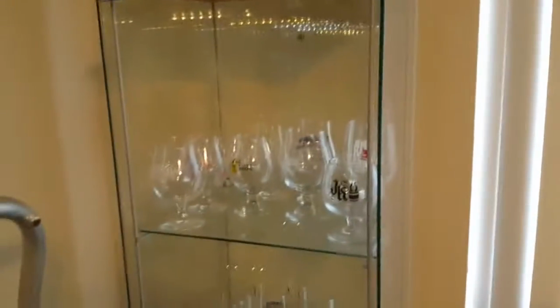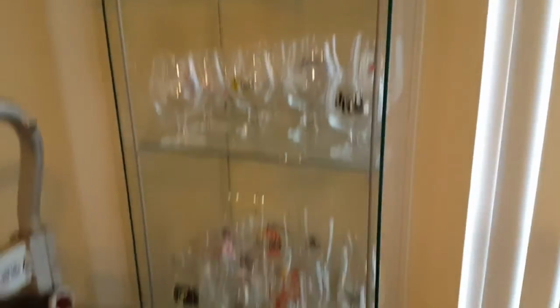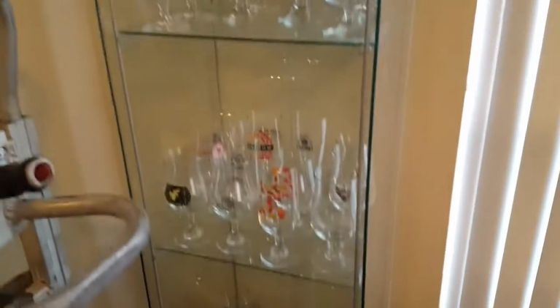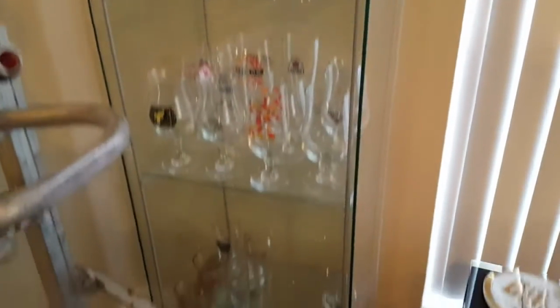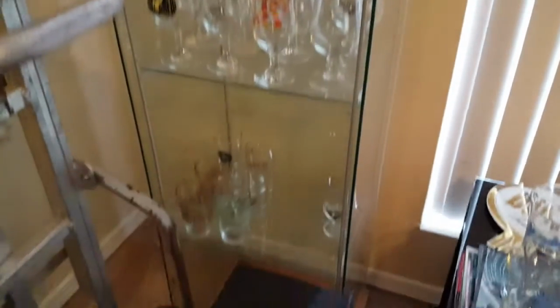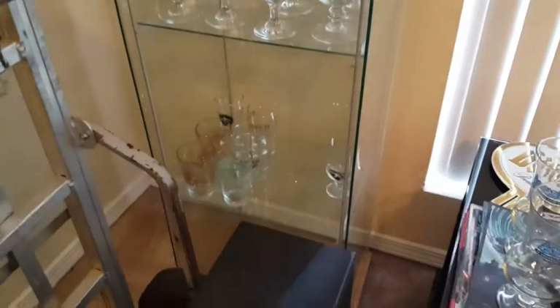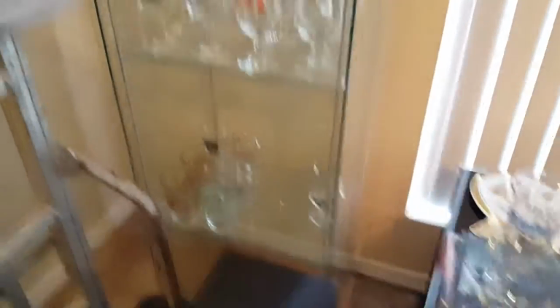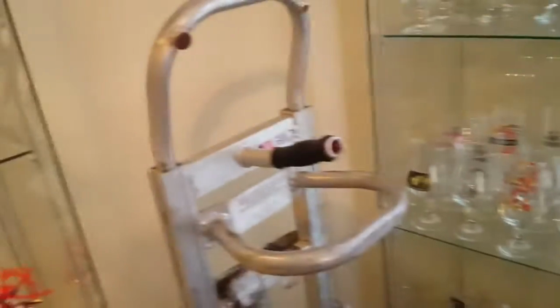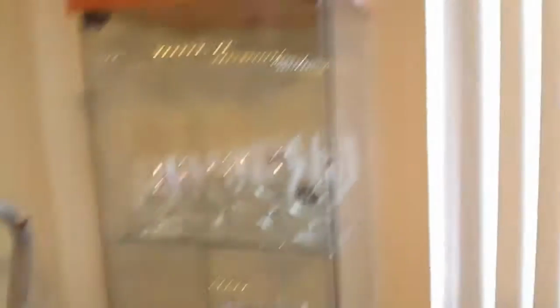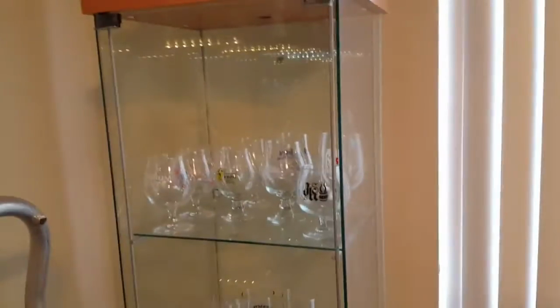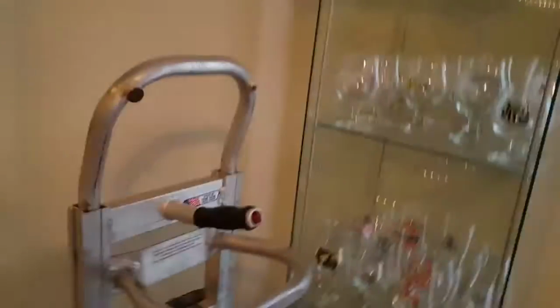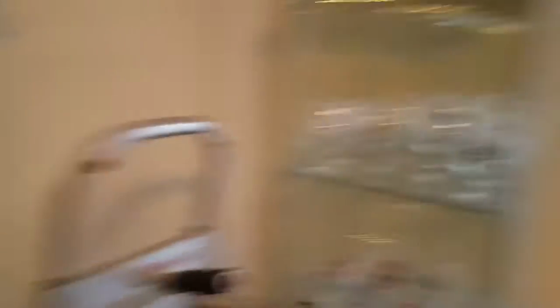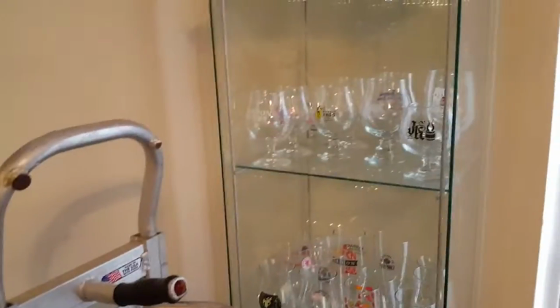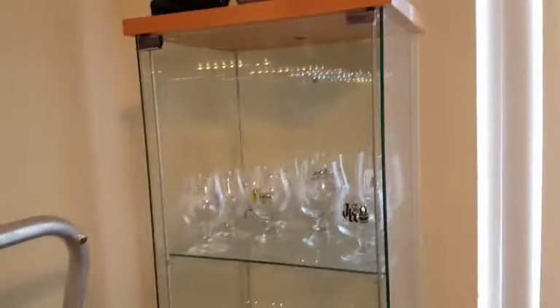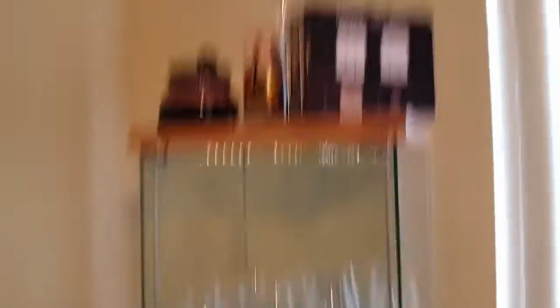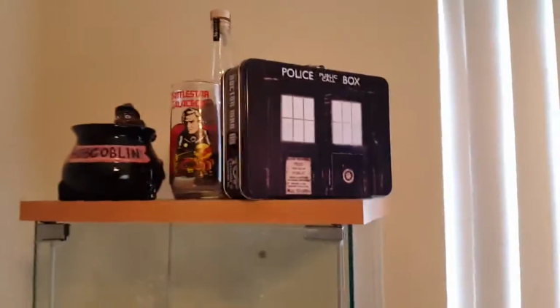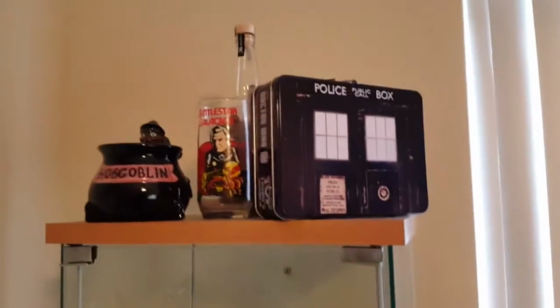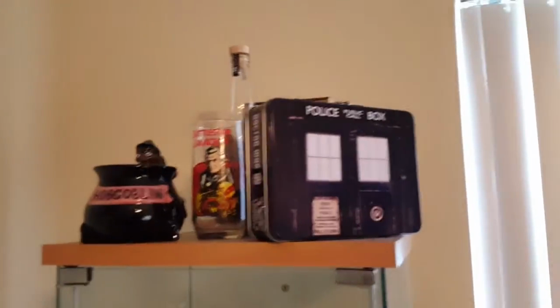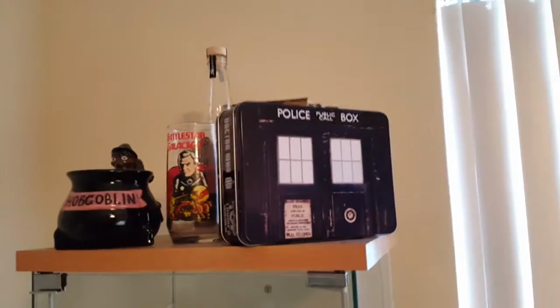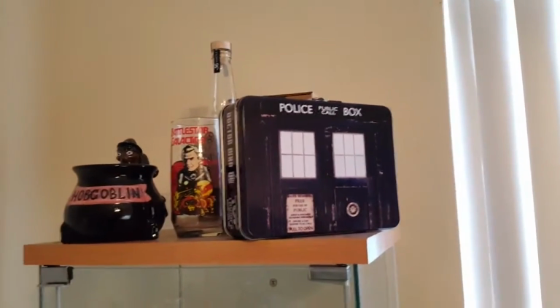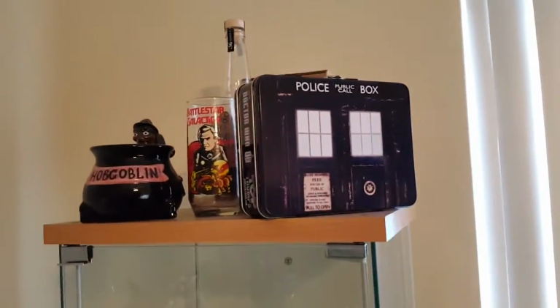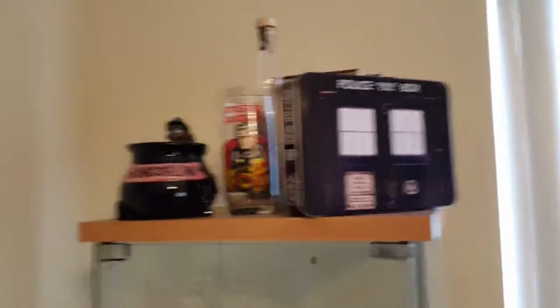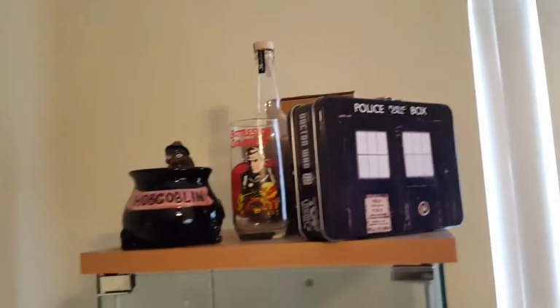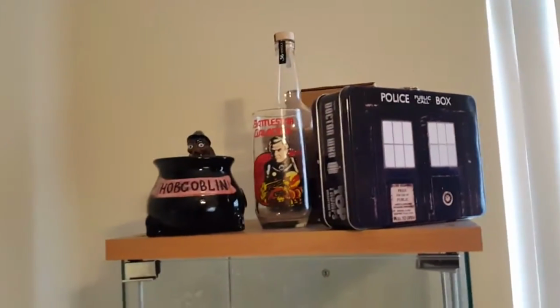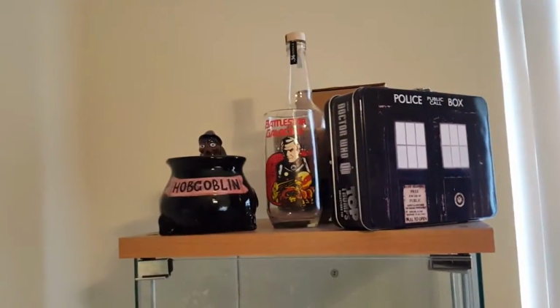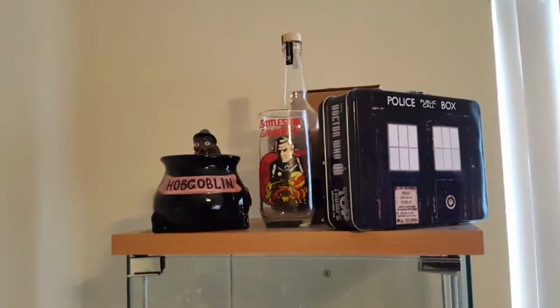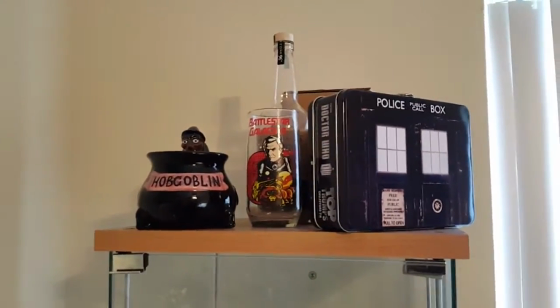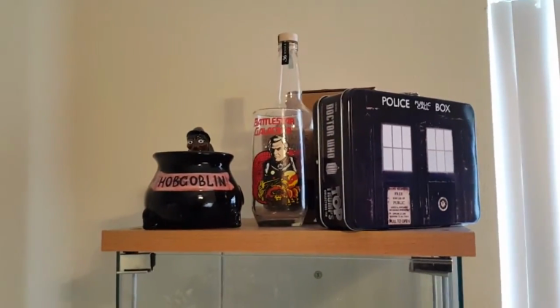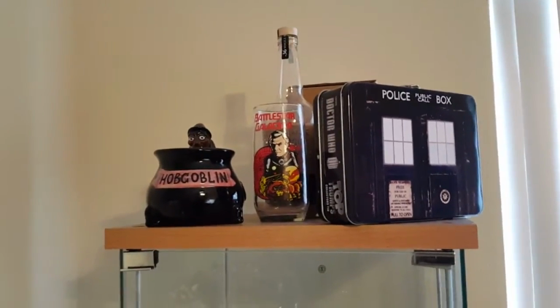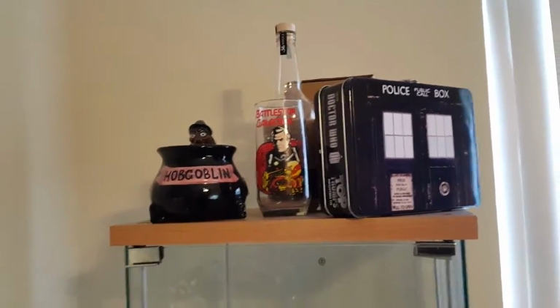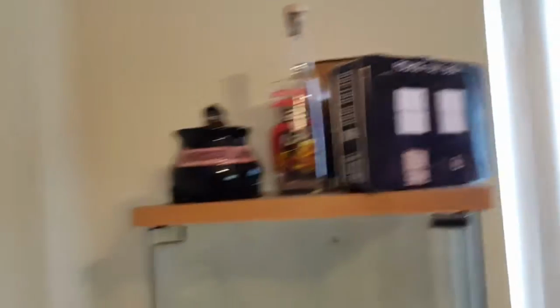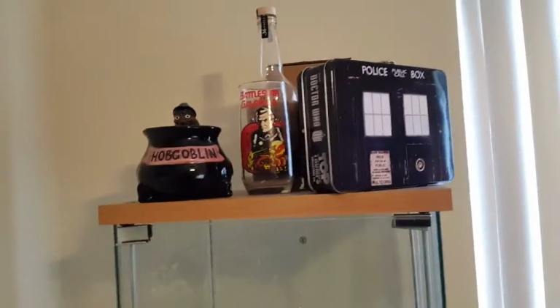Here's some more glassware, and there's the dolly from when we moved in since a lot of that stuff is heavy. And then you've got the TARDIS lunchbox there — nobody watched that review, so go watch it now, guys.